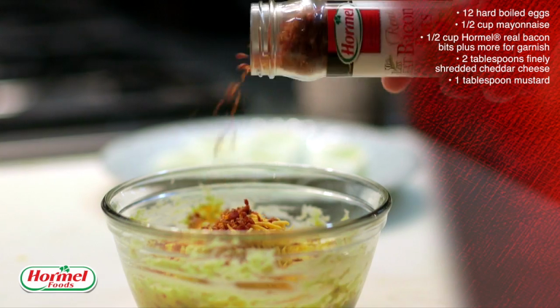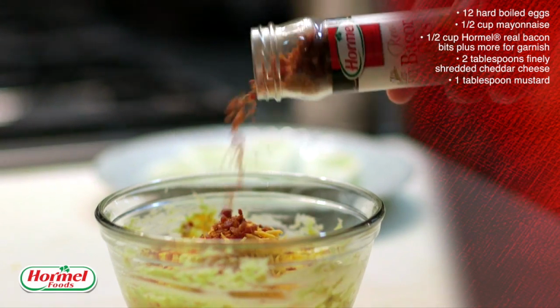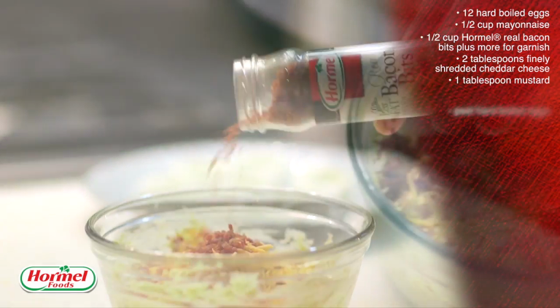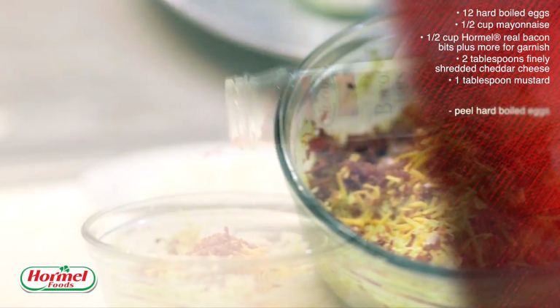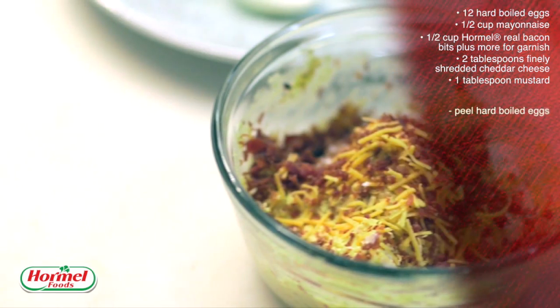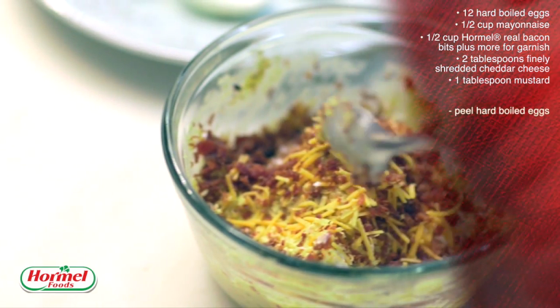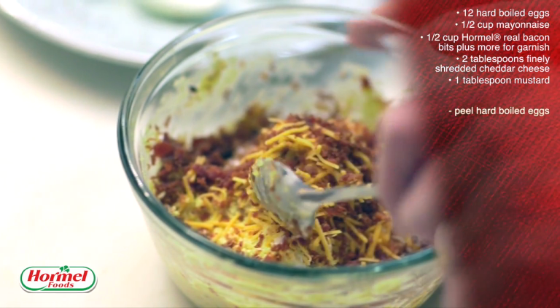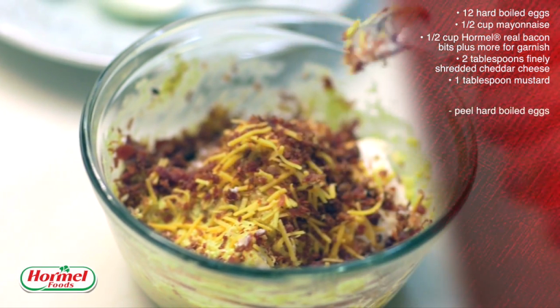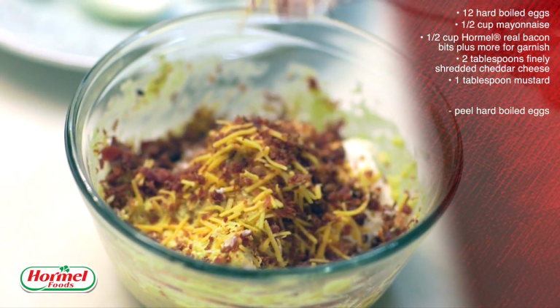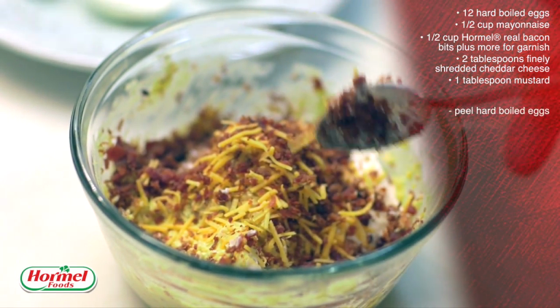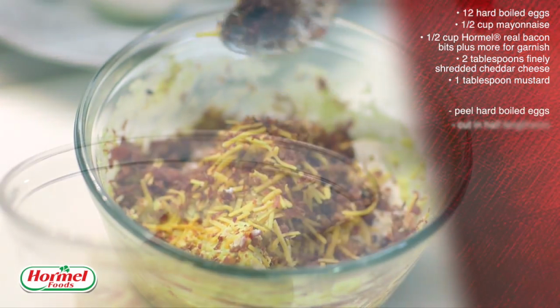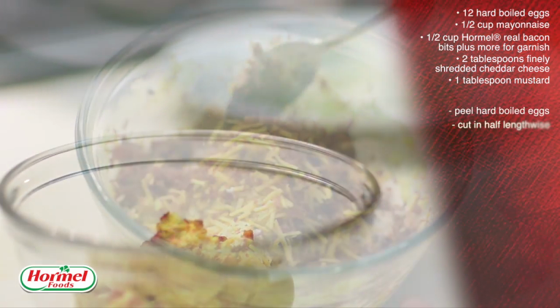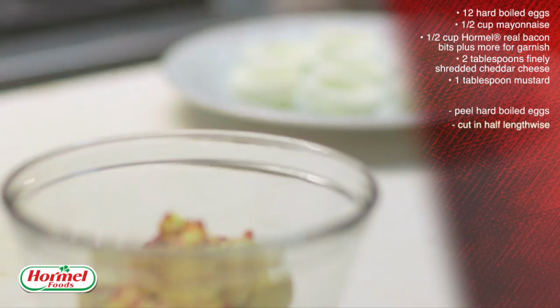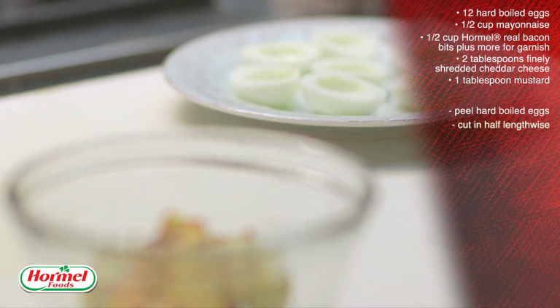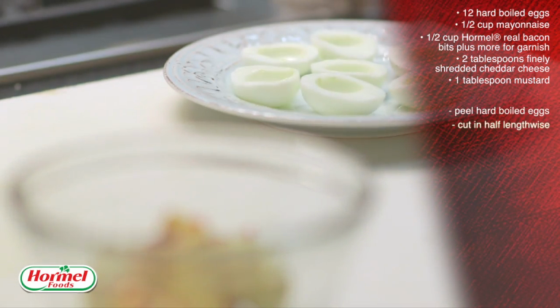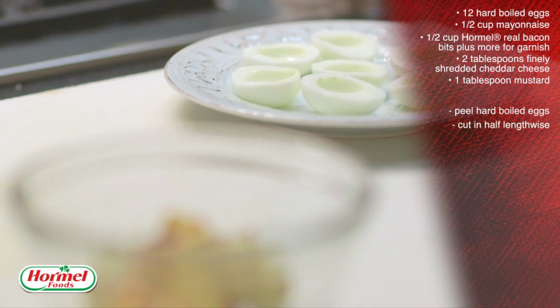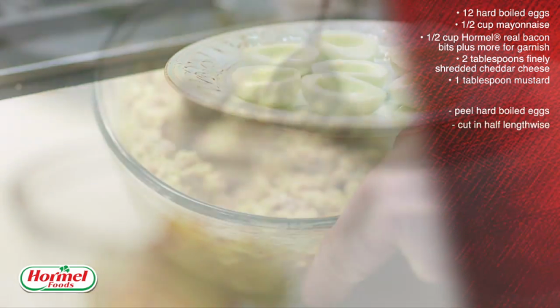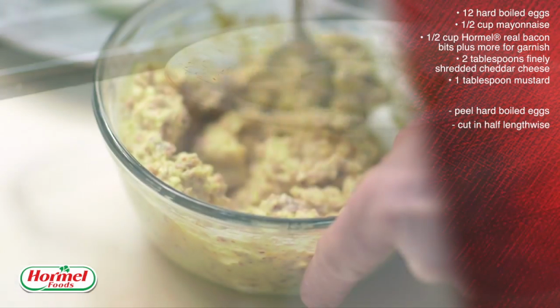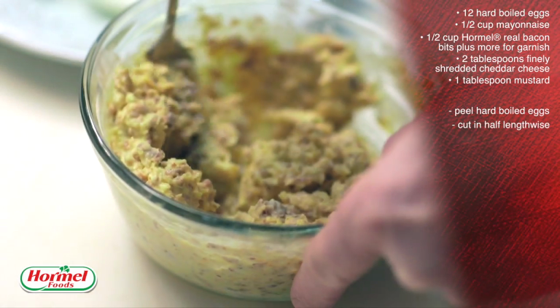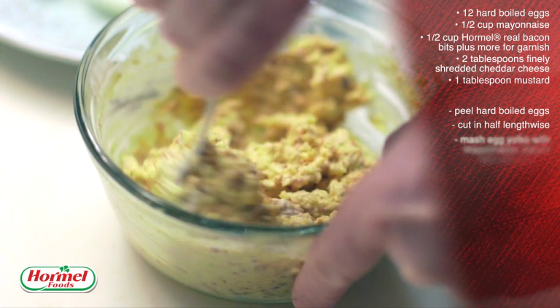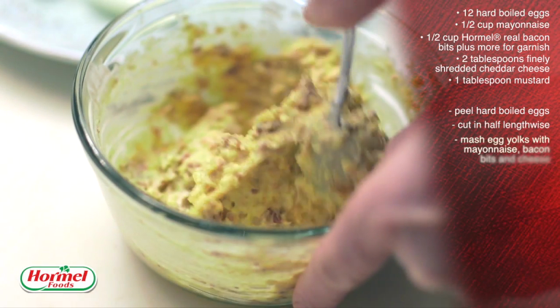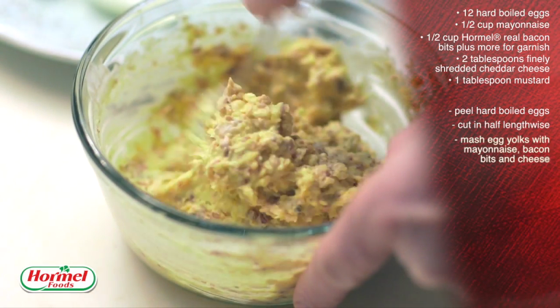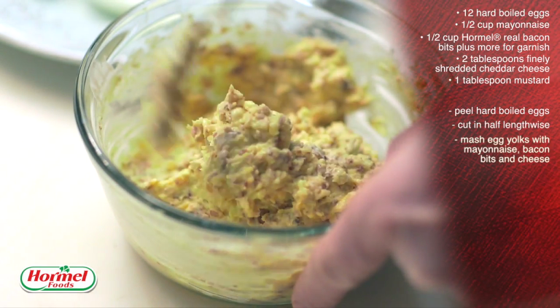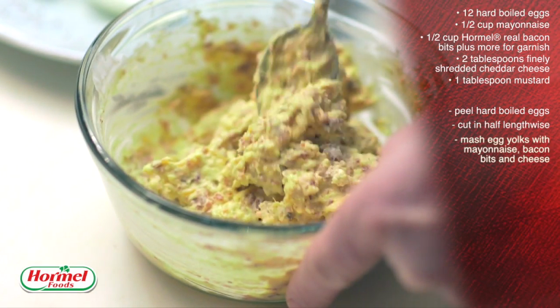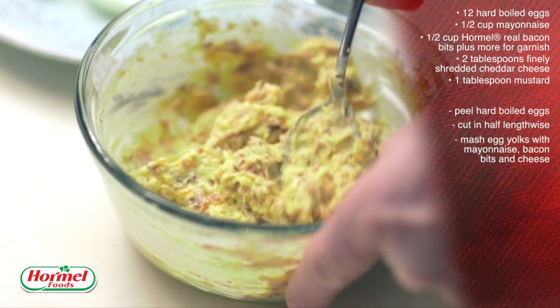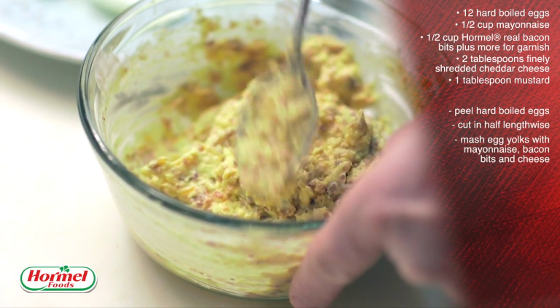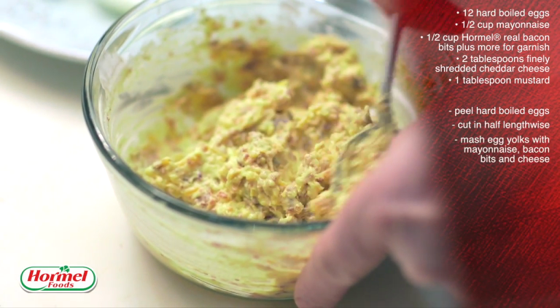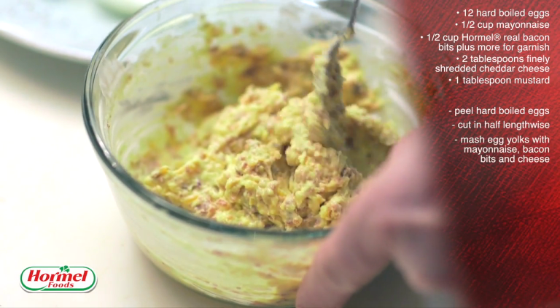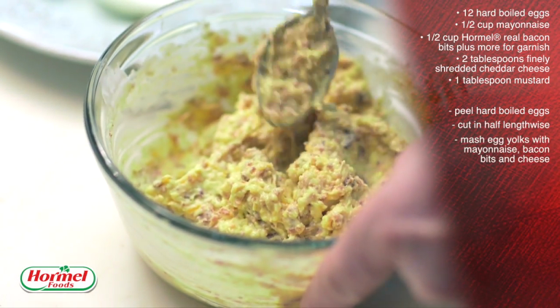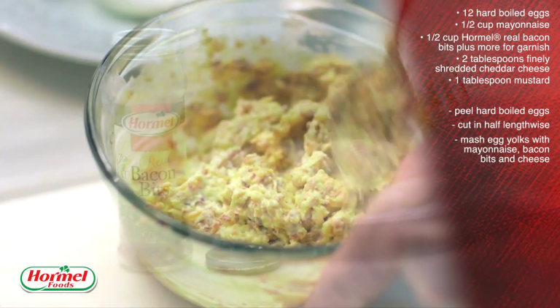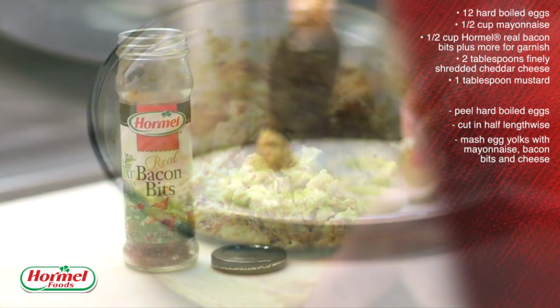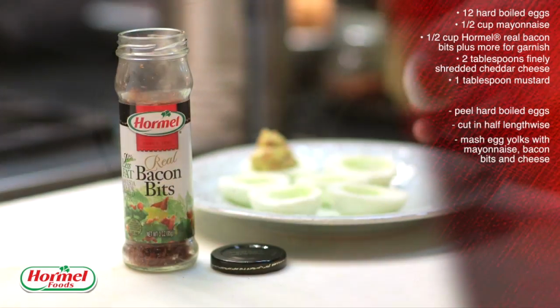Let's get started. You'll want to peel the hard-cooked eggs and cut them in half lengthwise. Remove the yolks to a small bowl and then mash the egg yolks with the mayonnaise, bacon bits, and cheese. Then stir in the mustard.